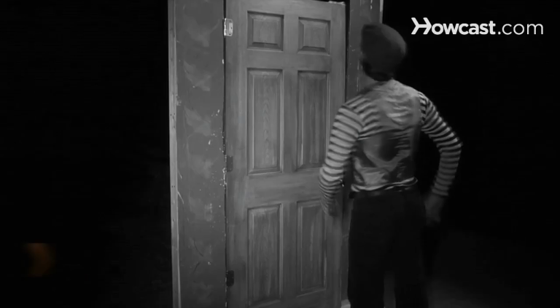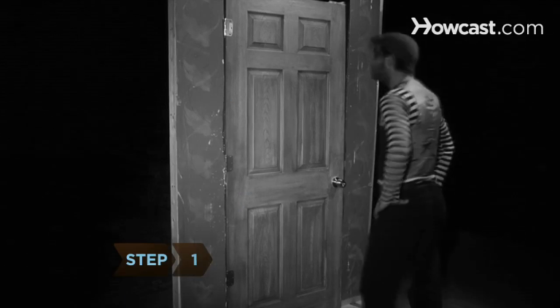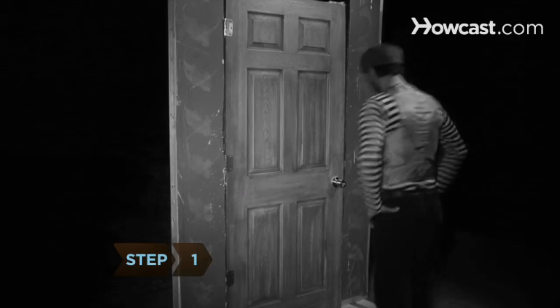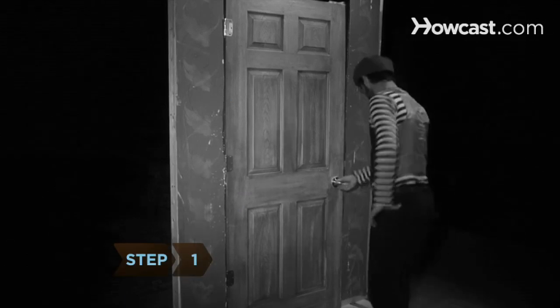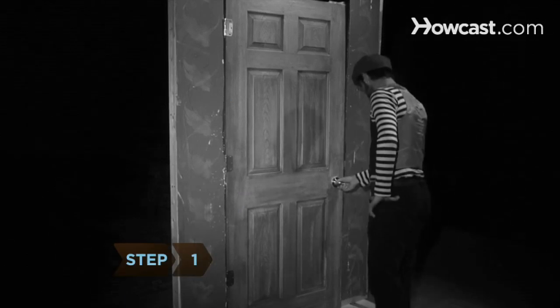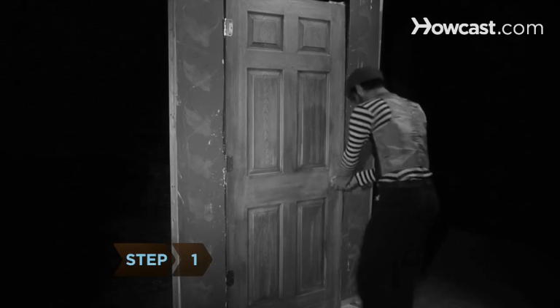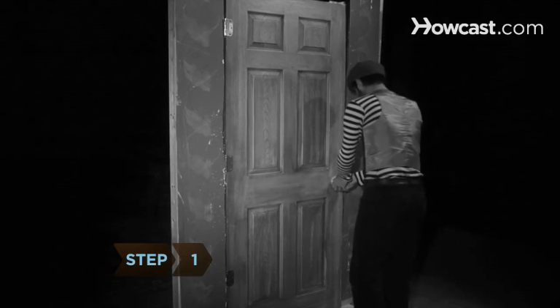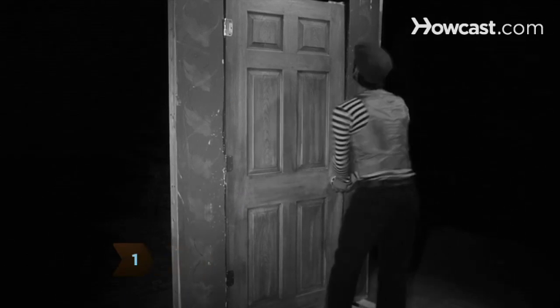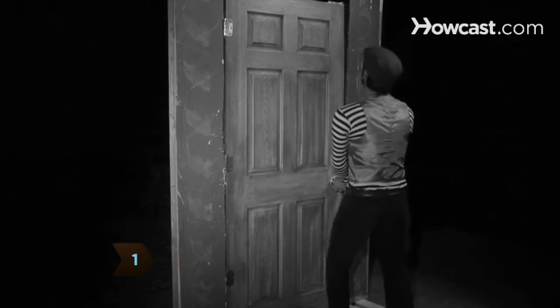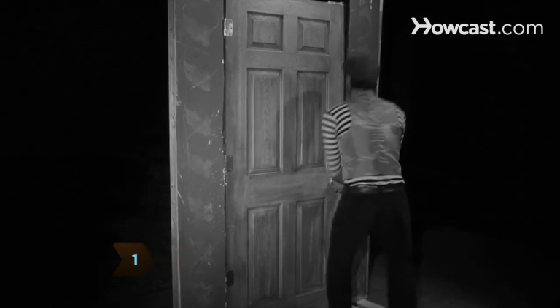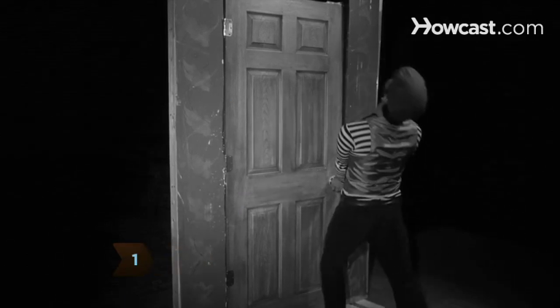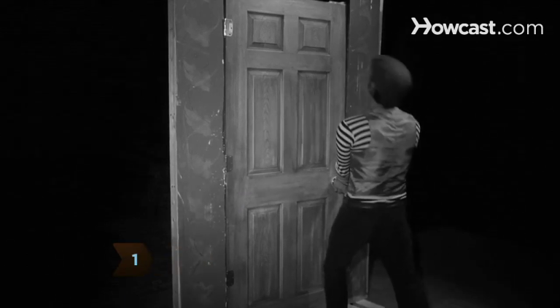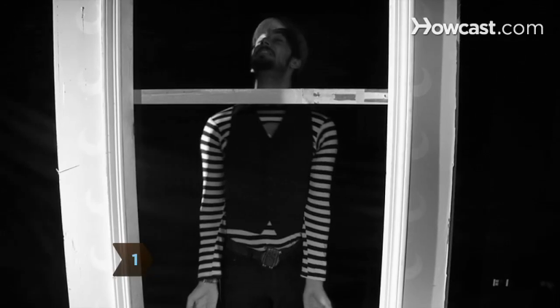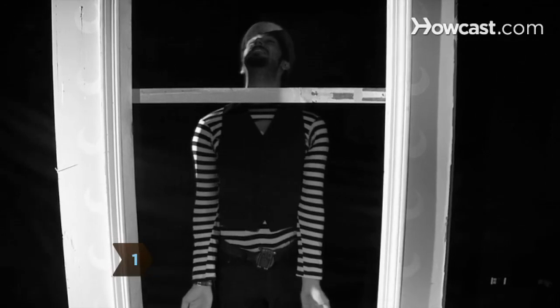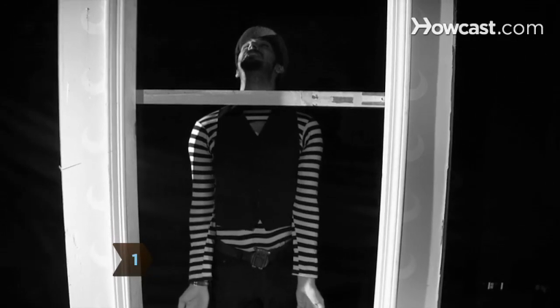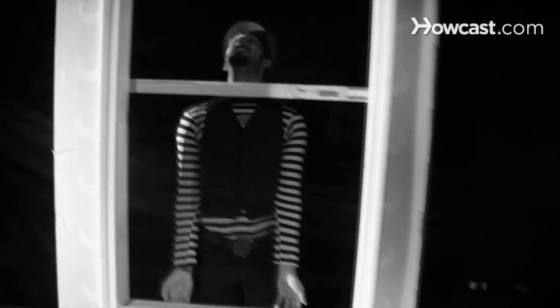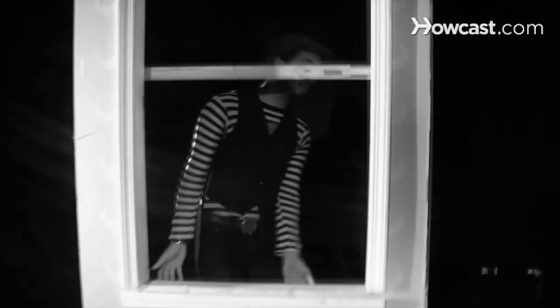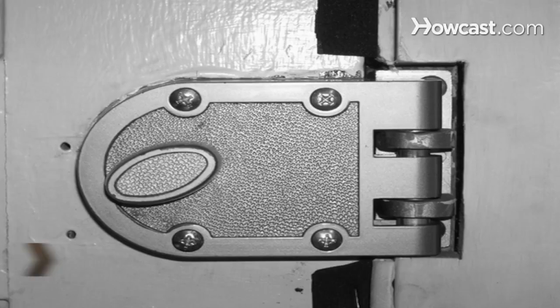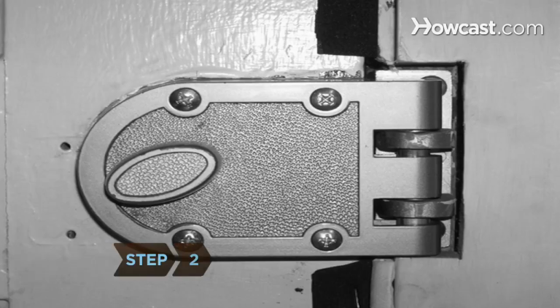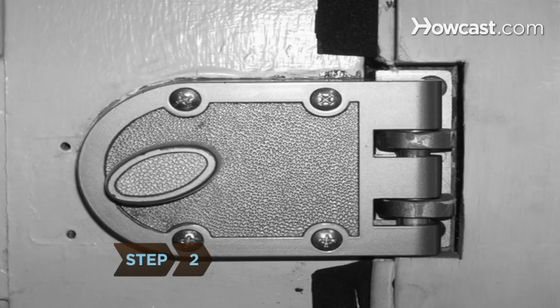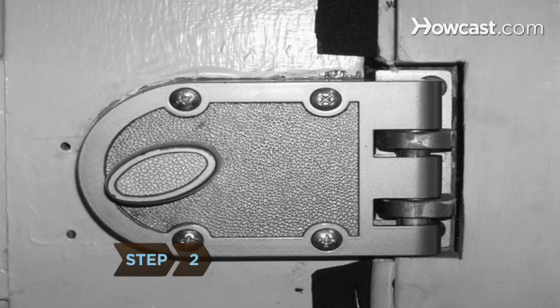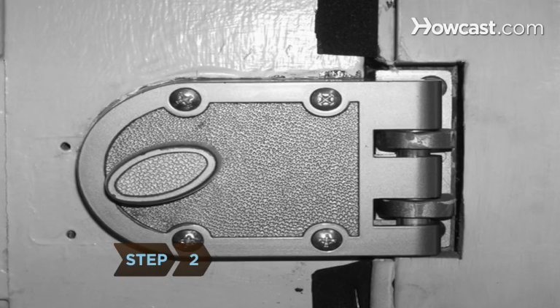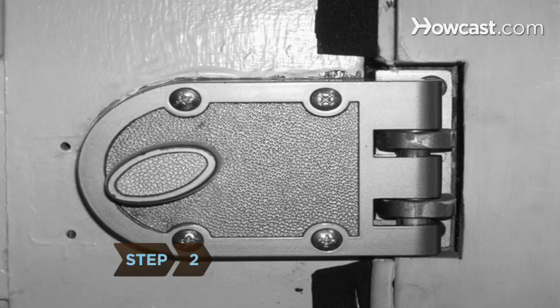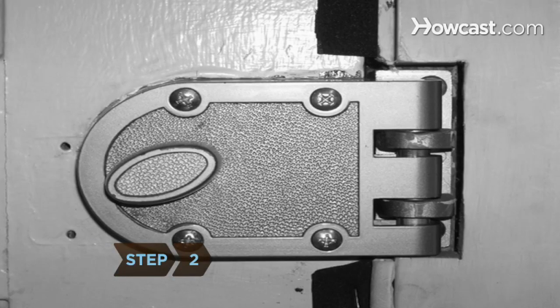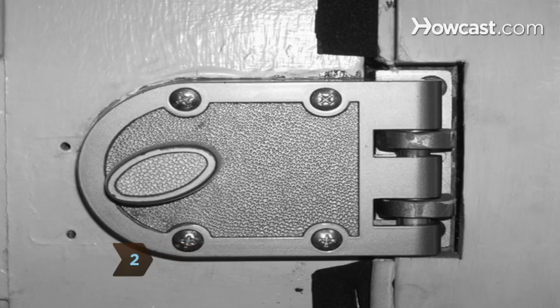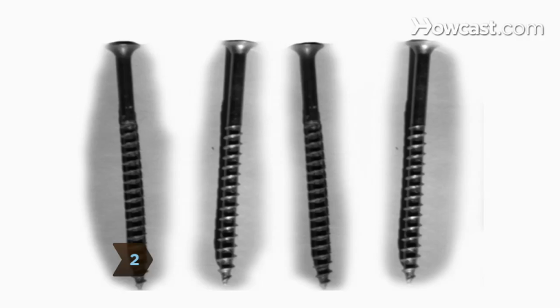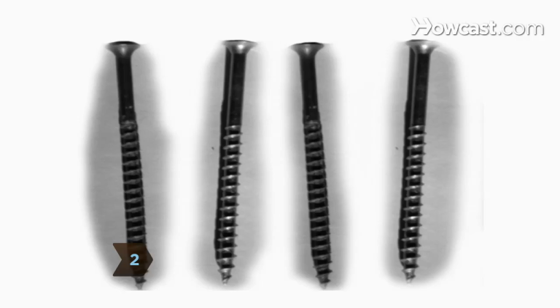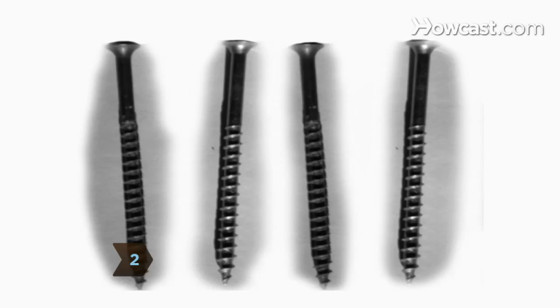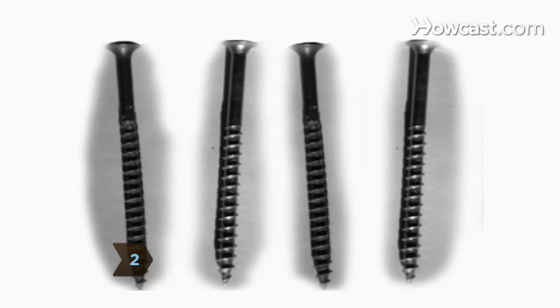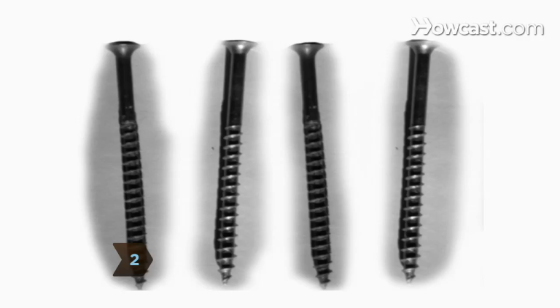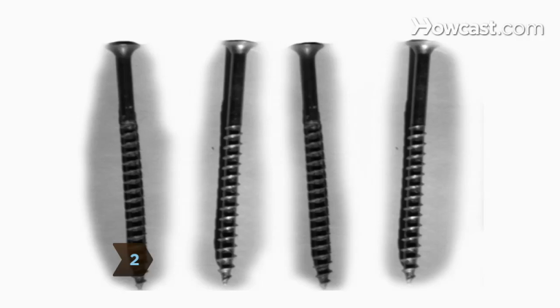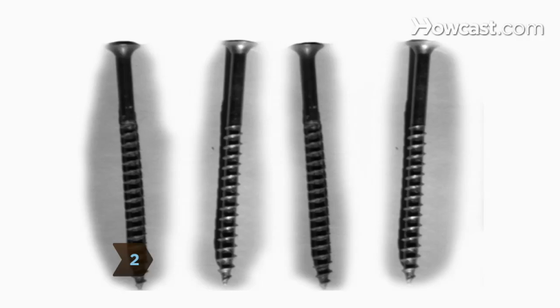Step 1. Fit your home with solid doors, heavy-duty locks, and window locks. Step 2. Secure the heavy-duty lock plates in your doors with four 3-inch screws.